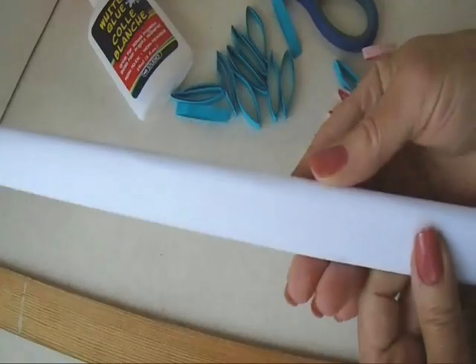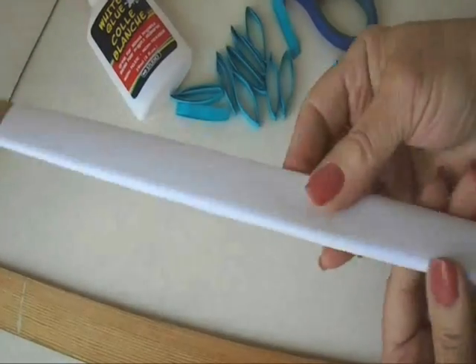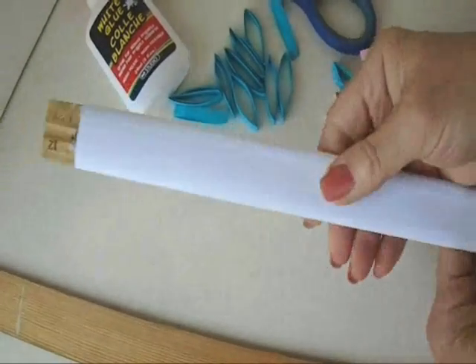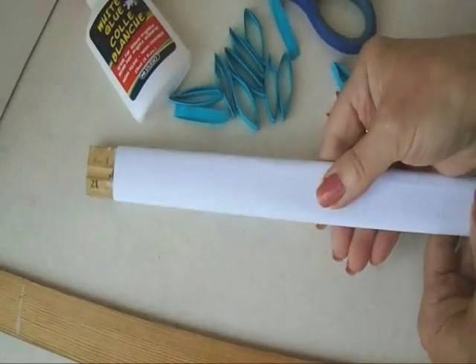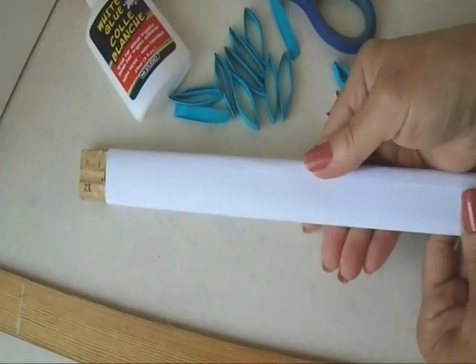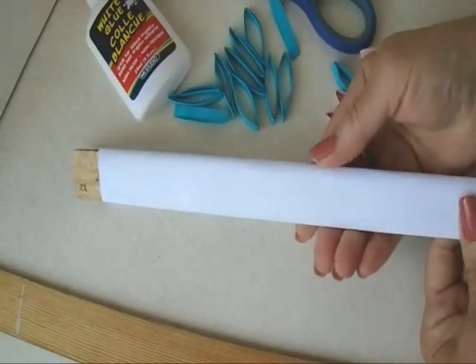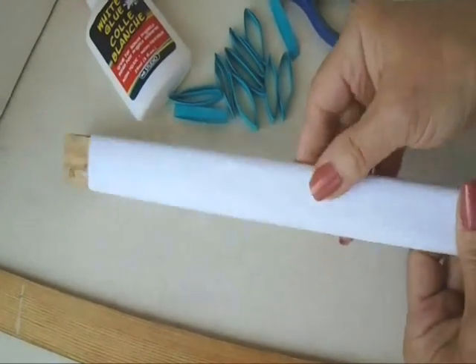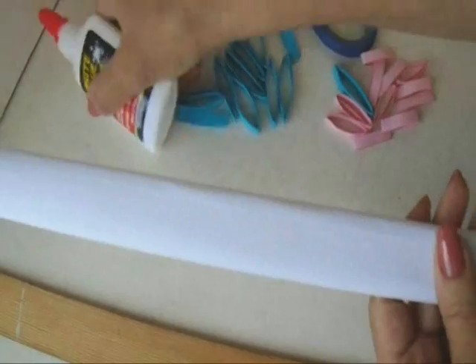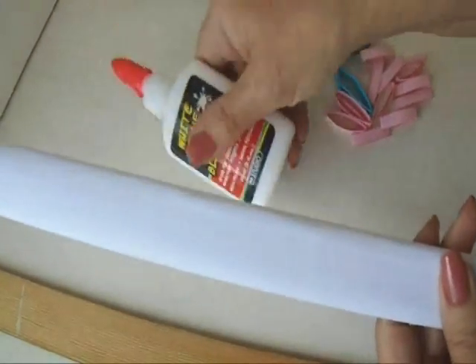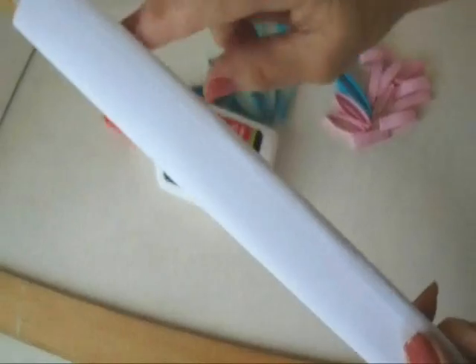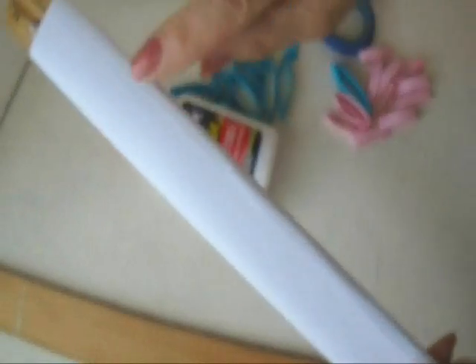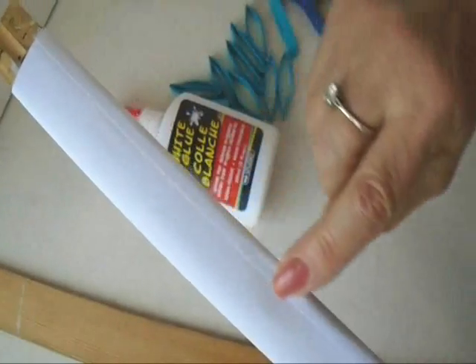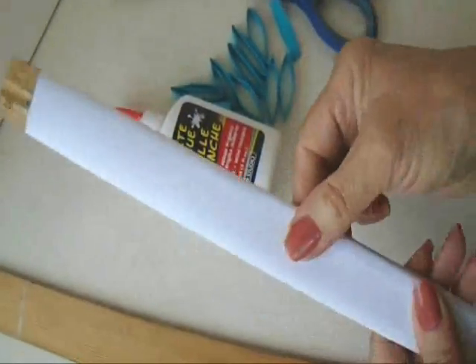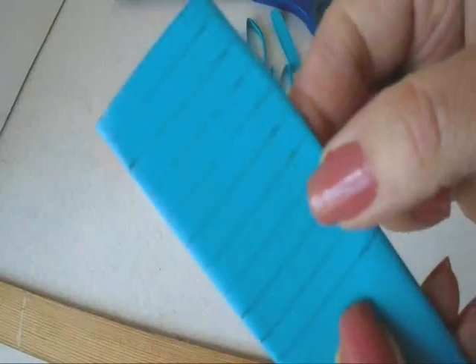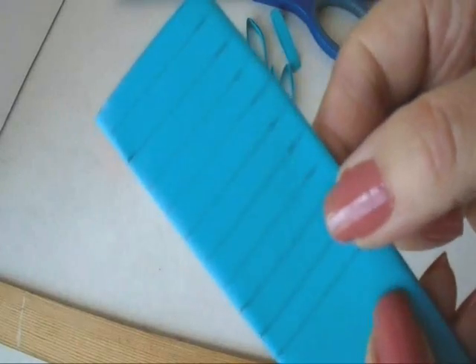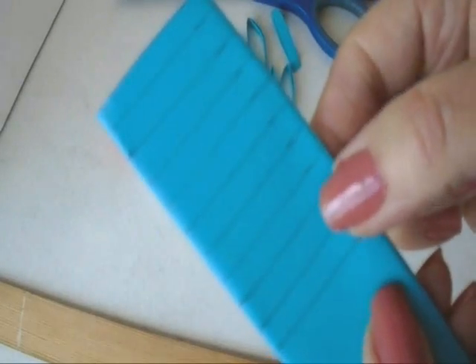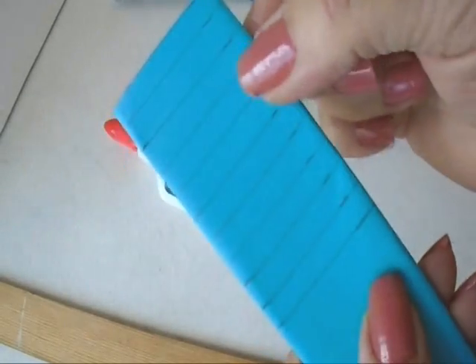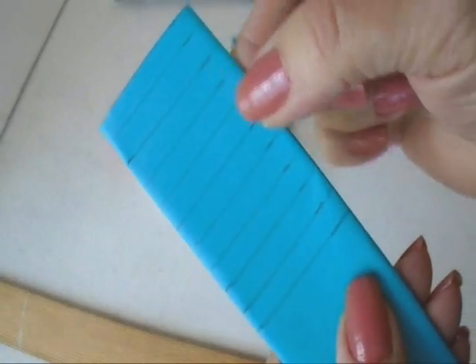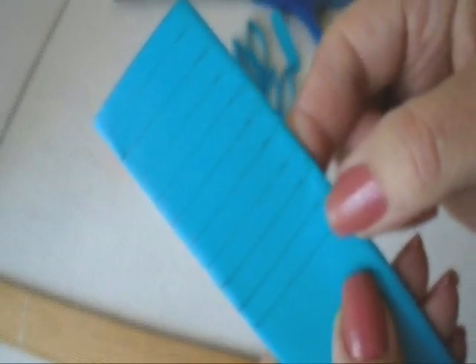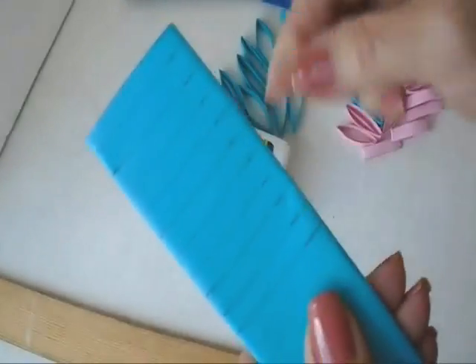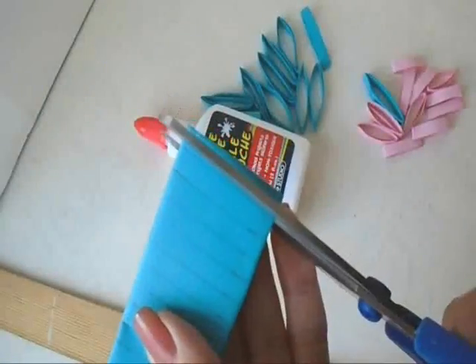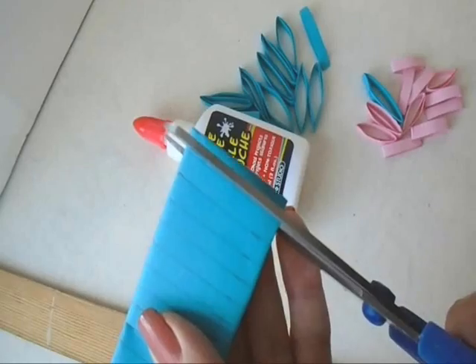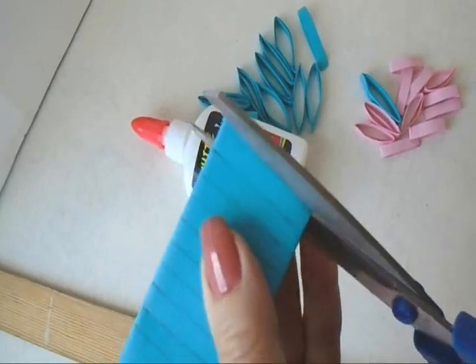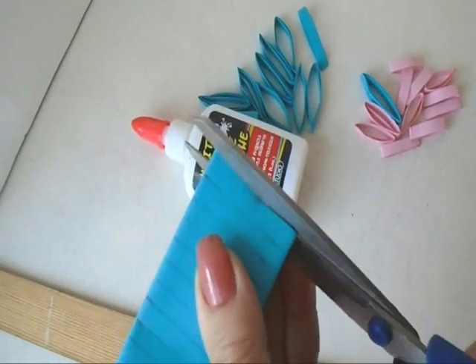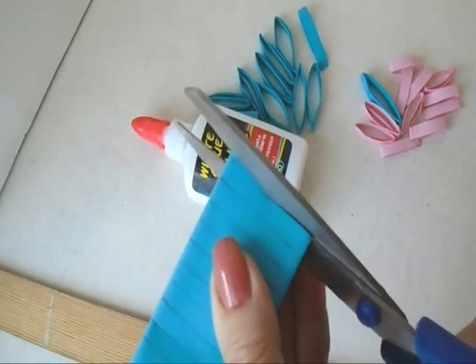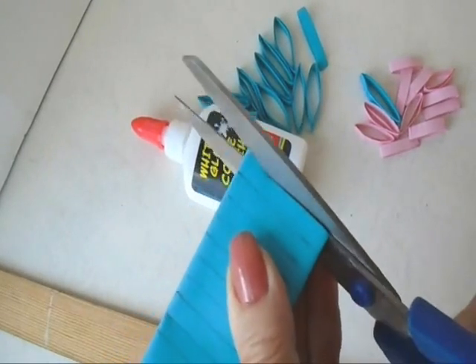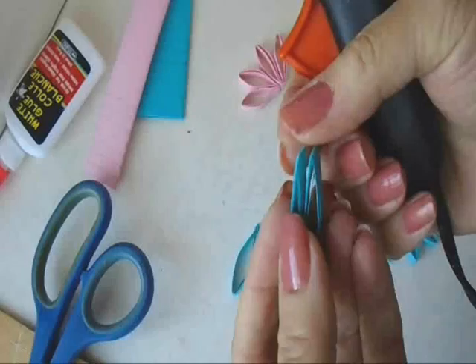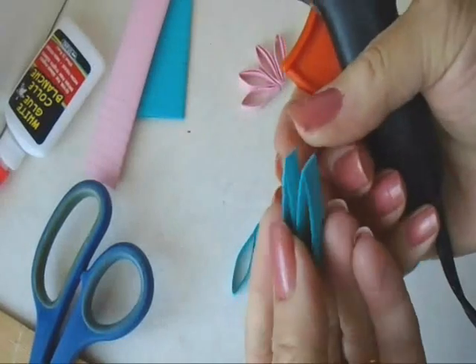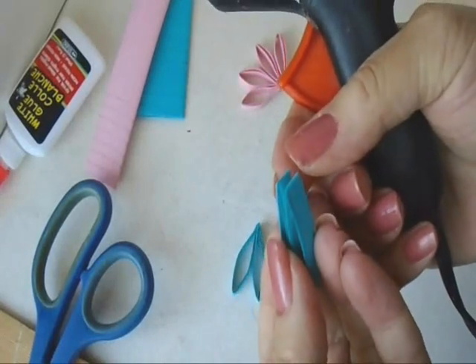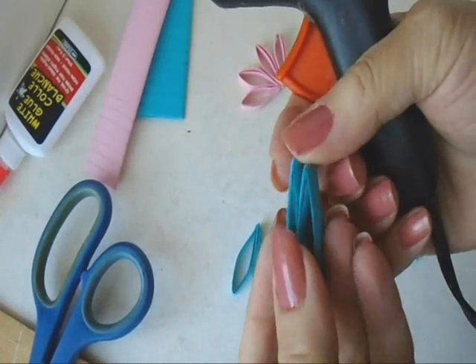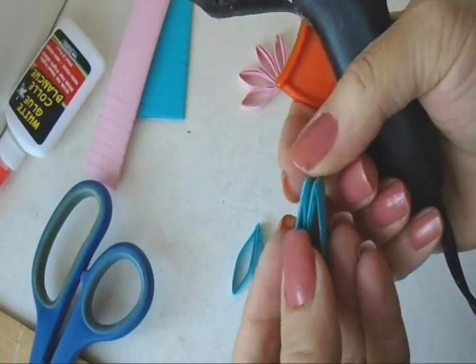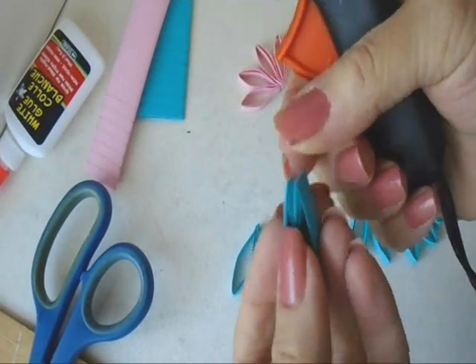I just wrapped it around the ruler like this, and then with white glue, I glued the edge down. Then I marked it off at one-quarter inch intervals, and cut them out with scissors, and then I glued them together in groups of two.